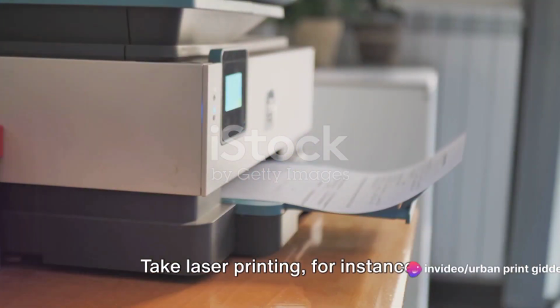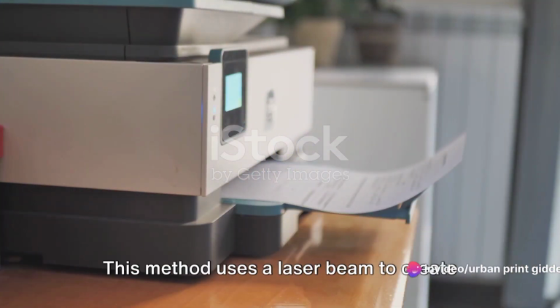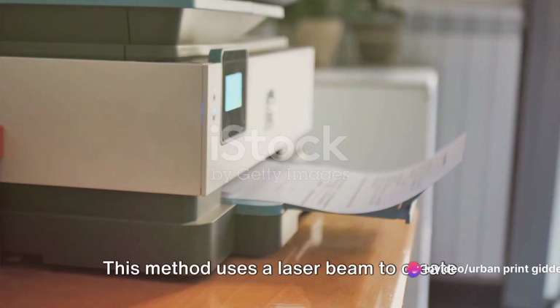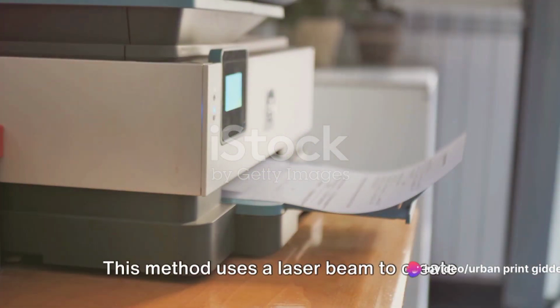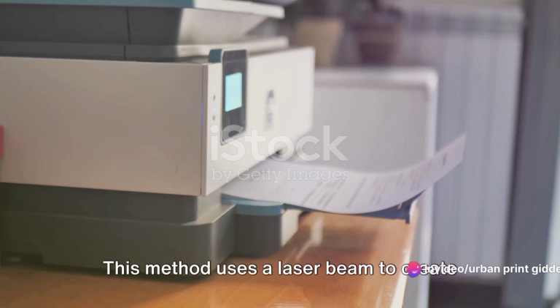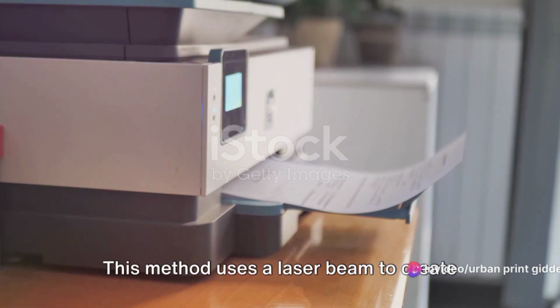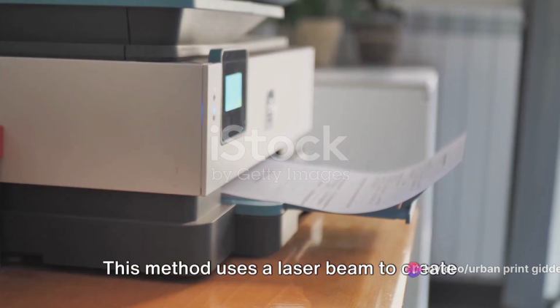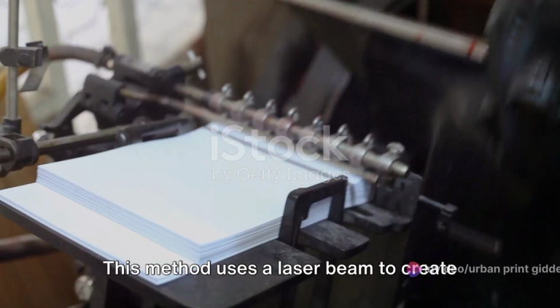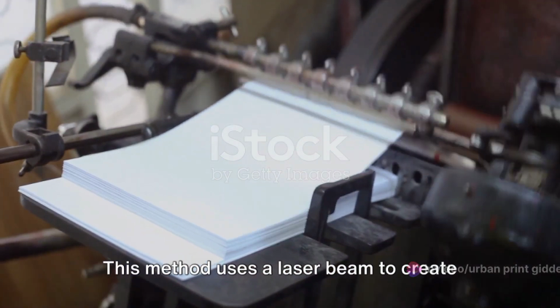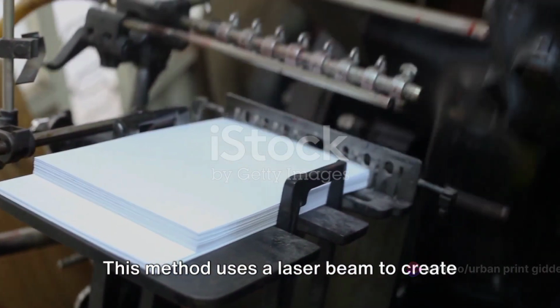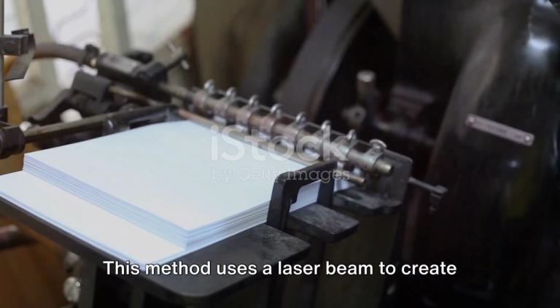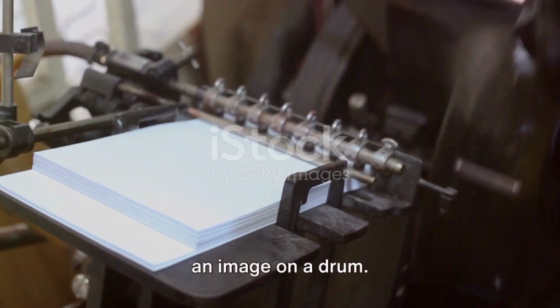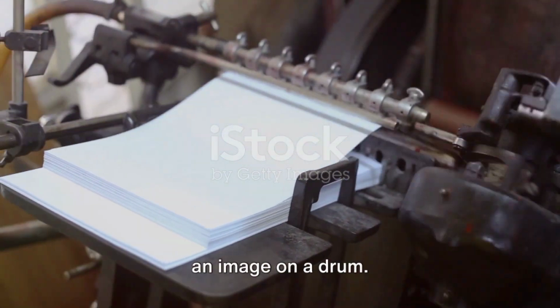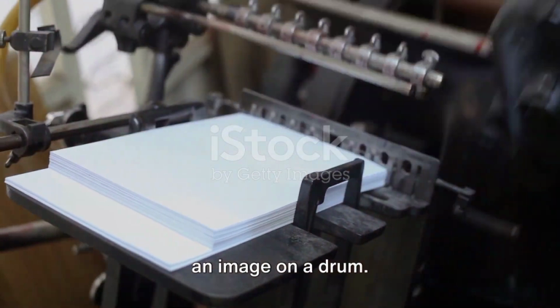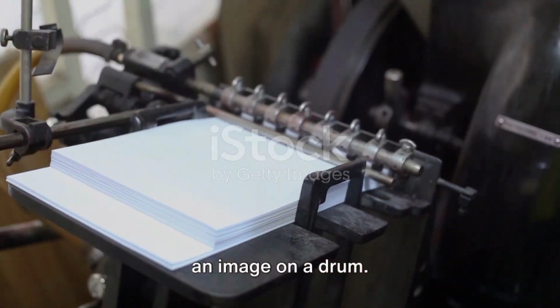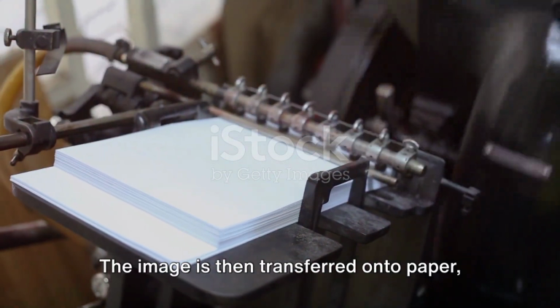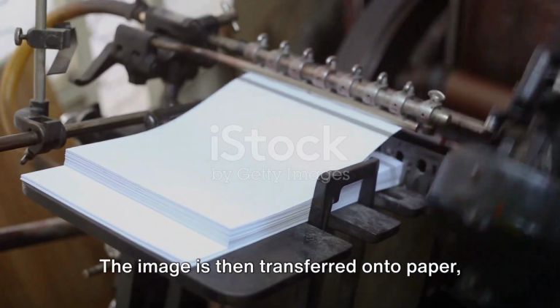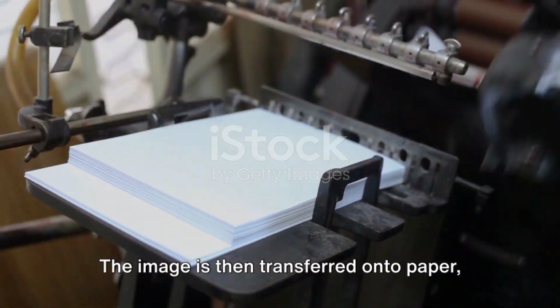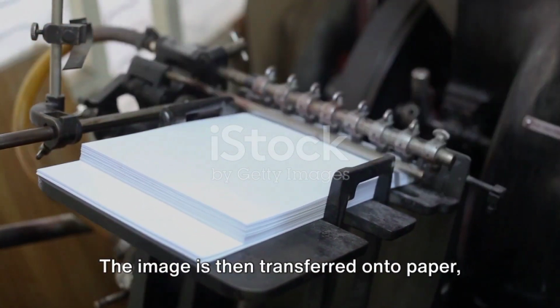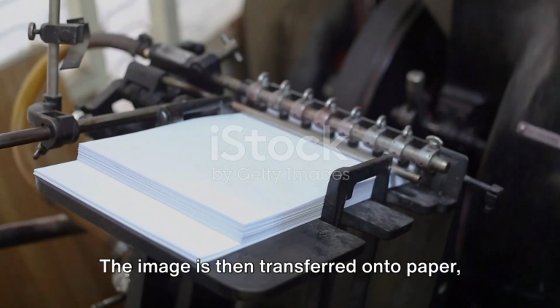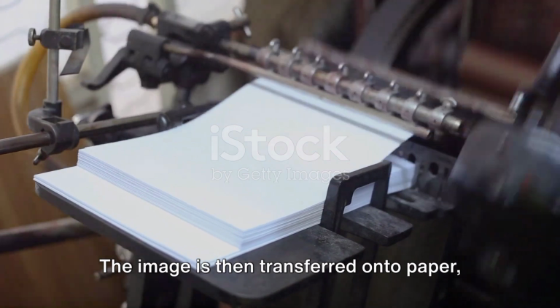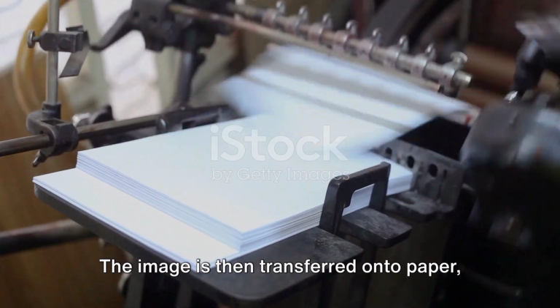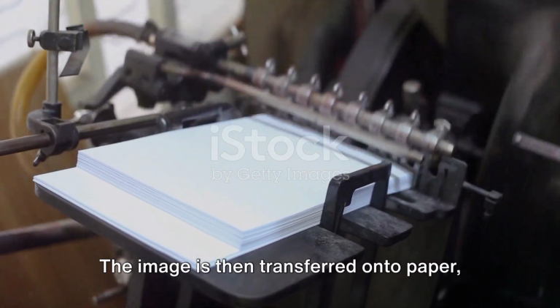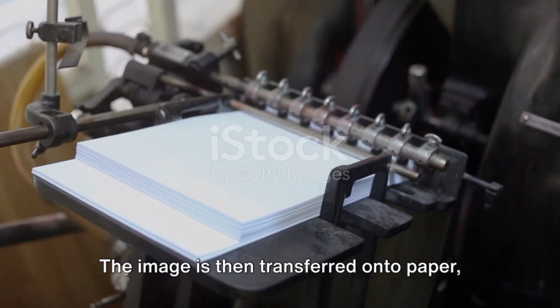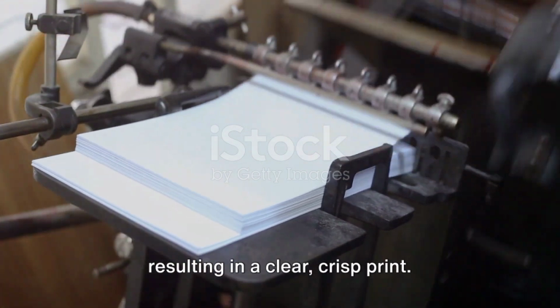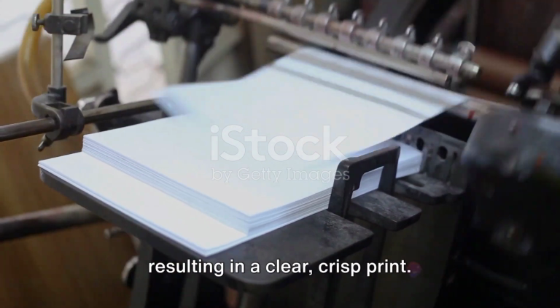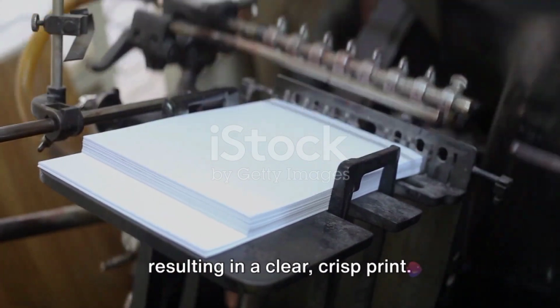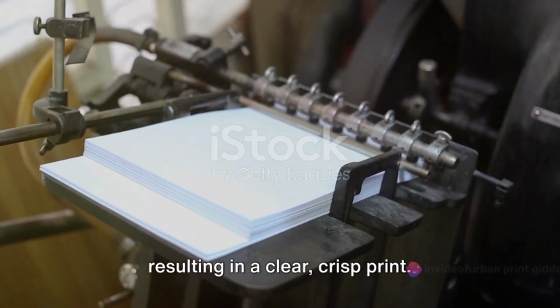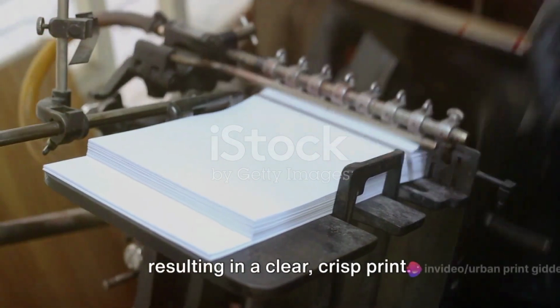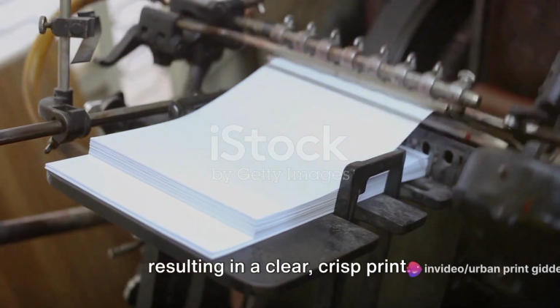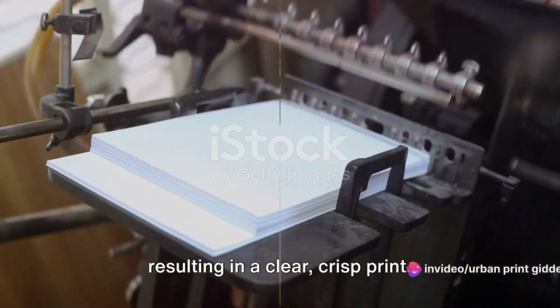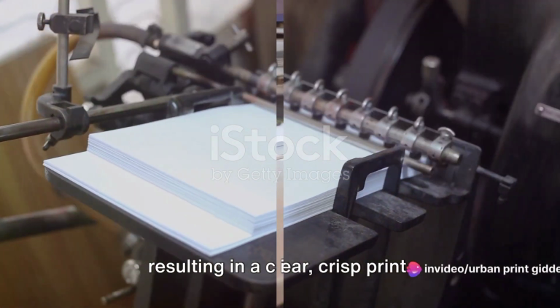for instance. This method uses a laser beam to create an image on a drum. The image is then transferred onto paper, resulting in a clear, crisp print.